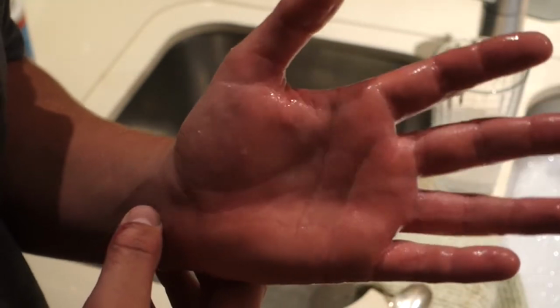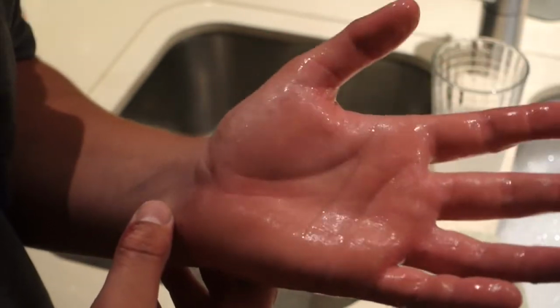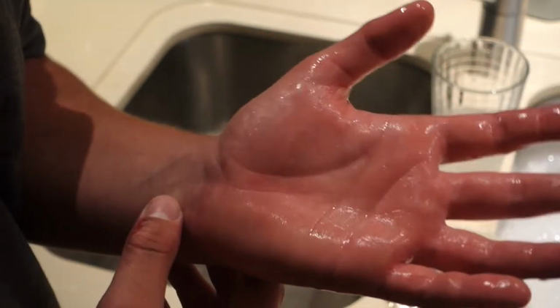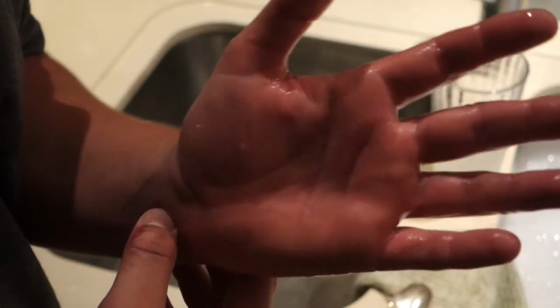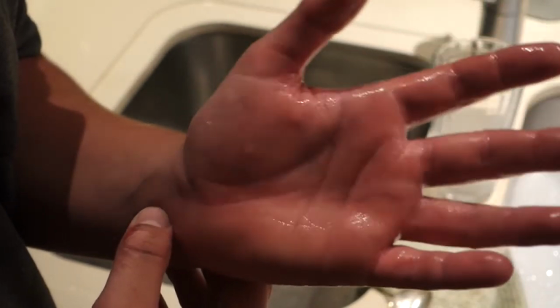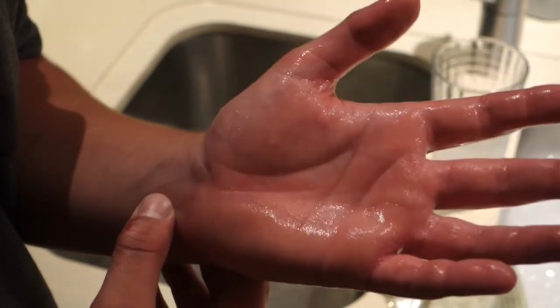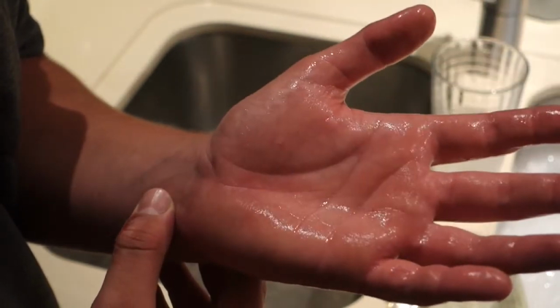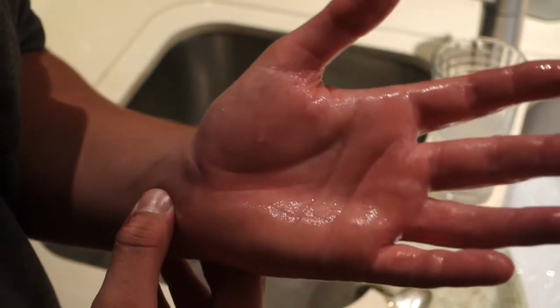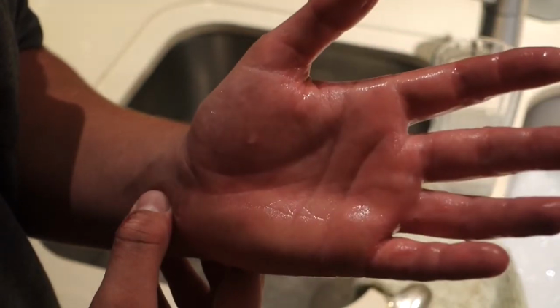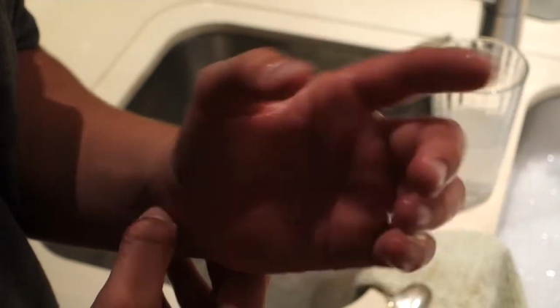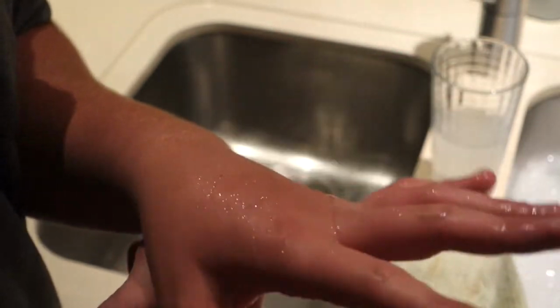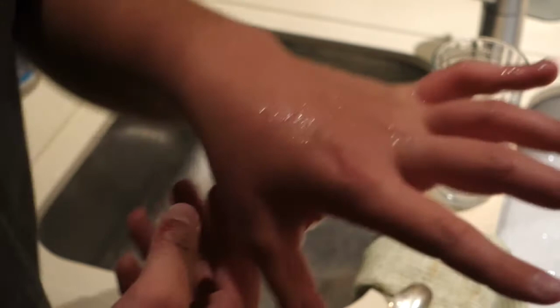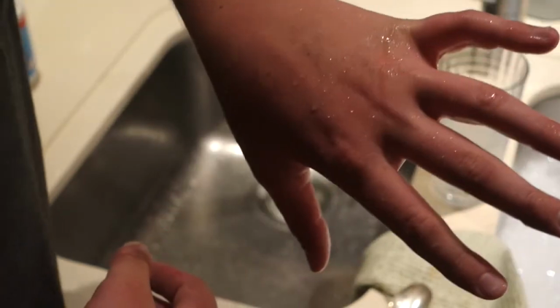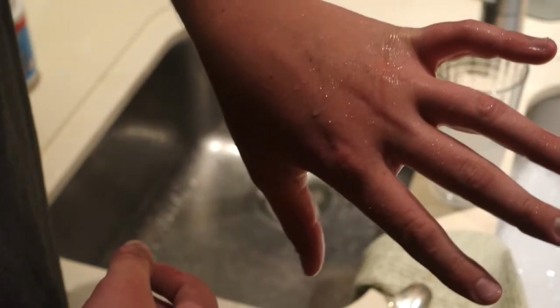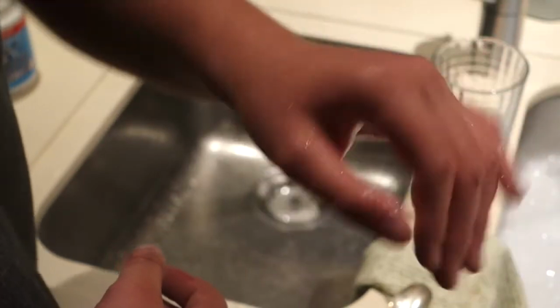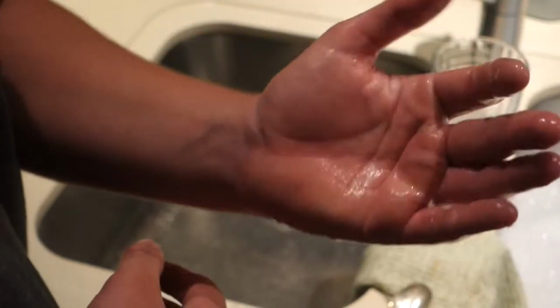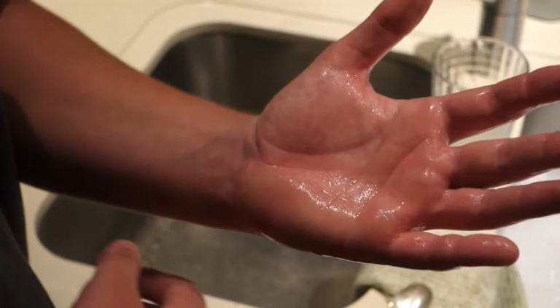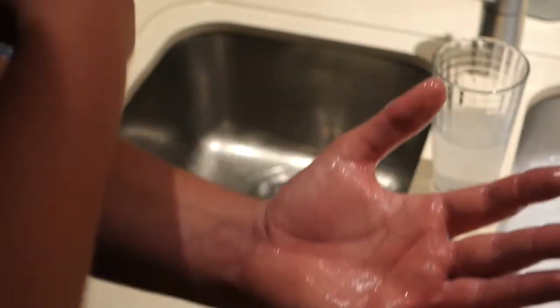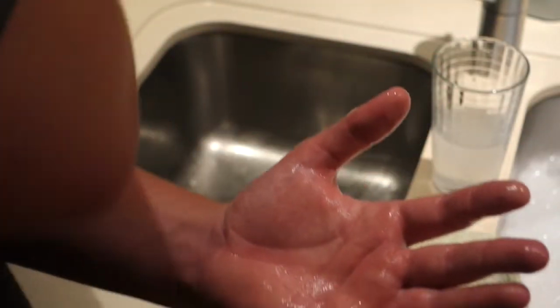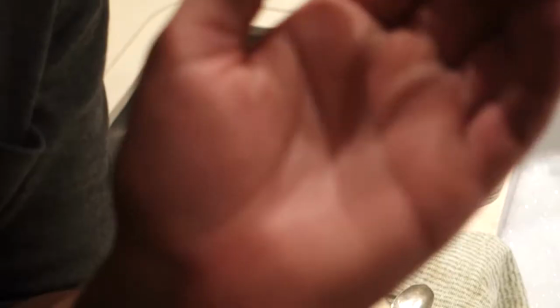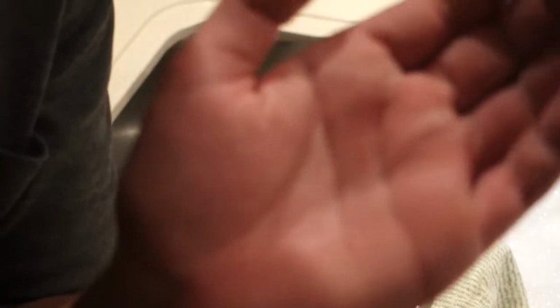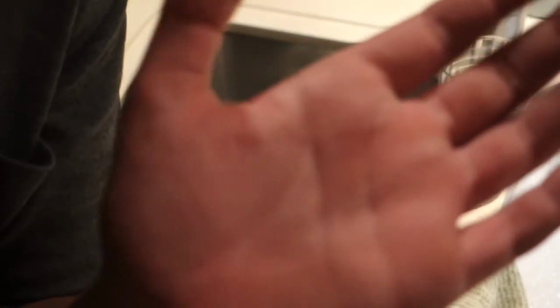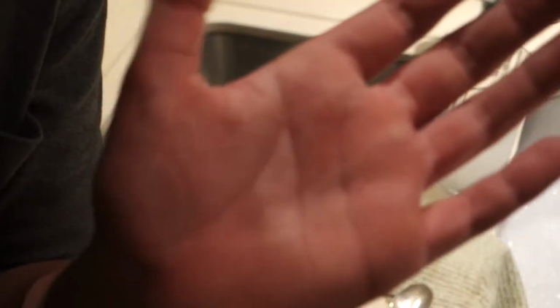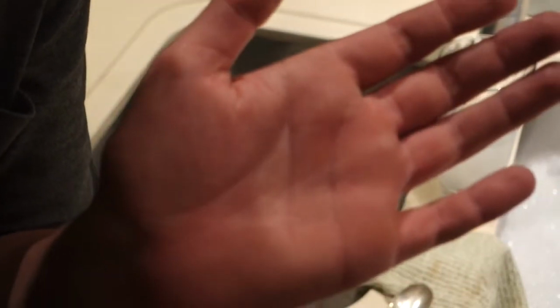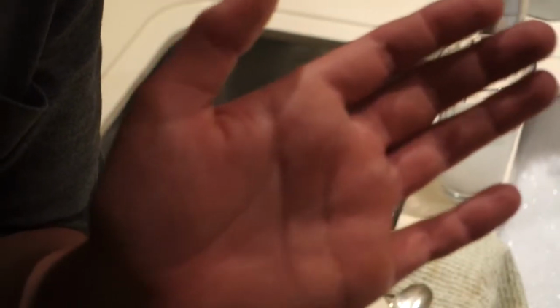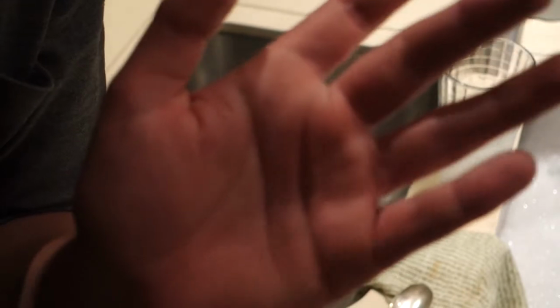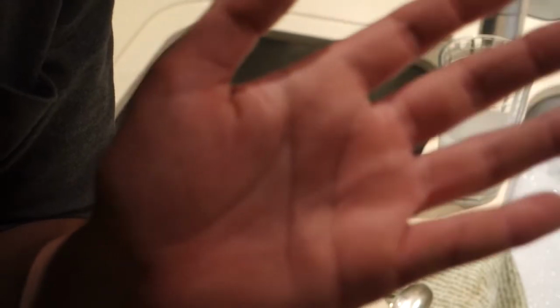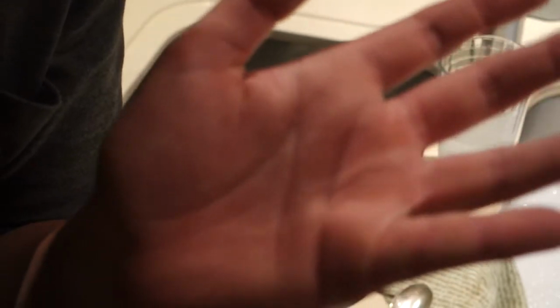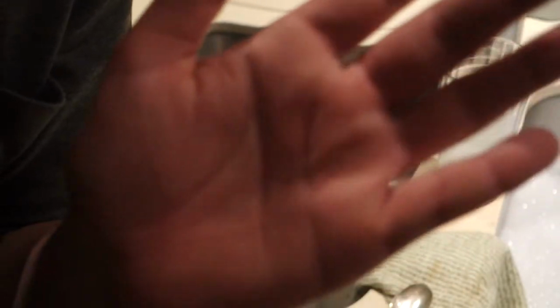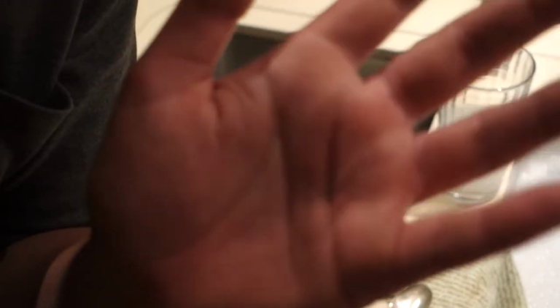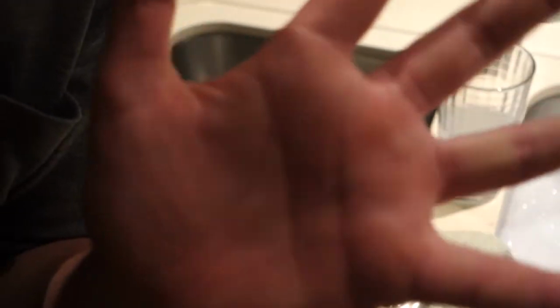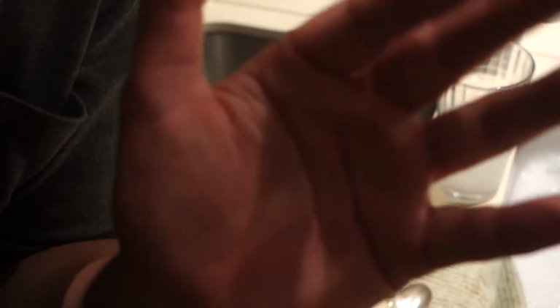This is because the sodium hydroxide converts the oils in your skin to soap. Here's my hand again — see, it's fine.